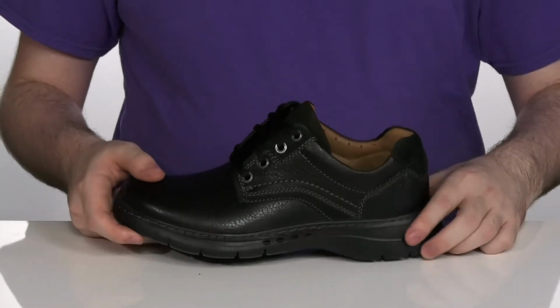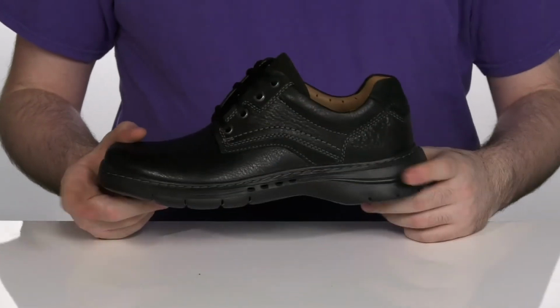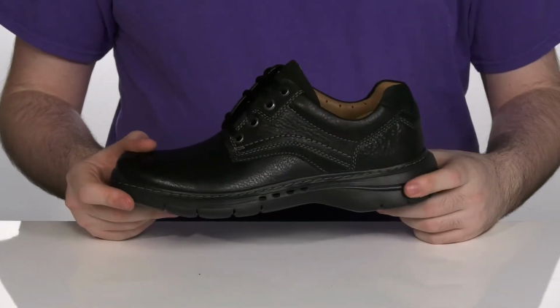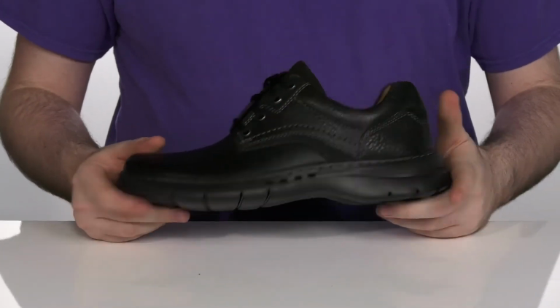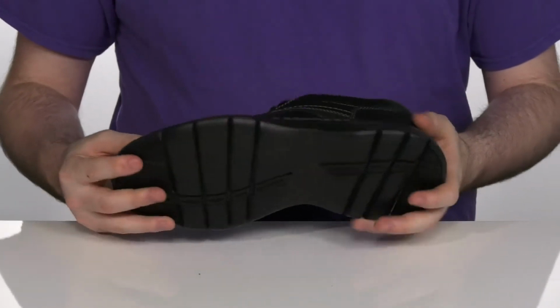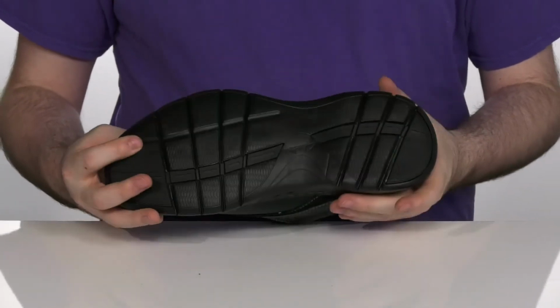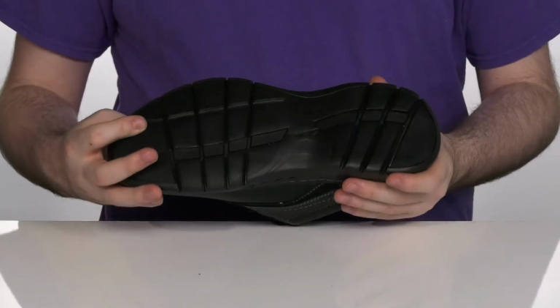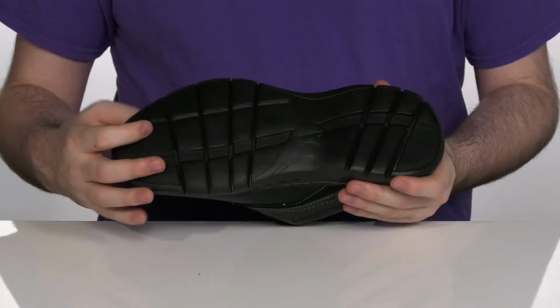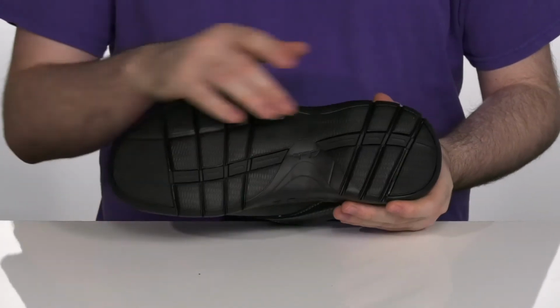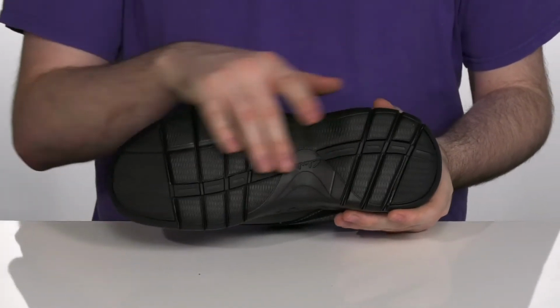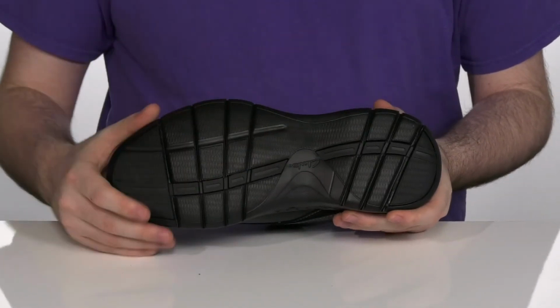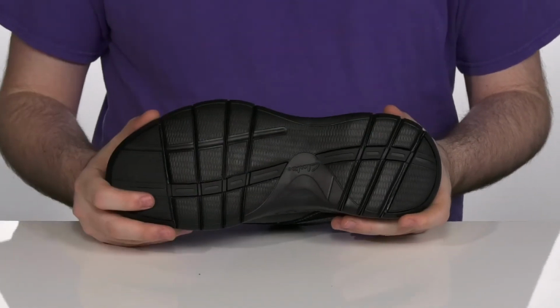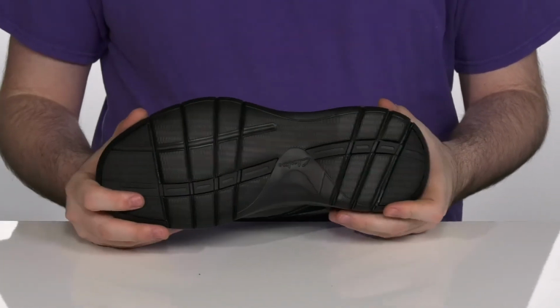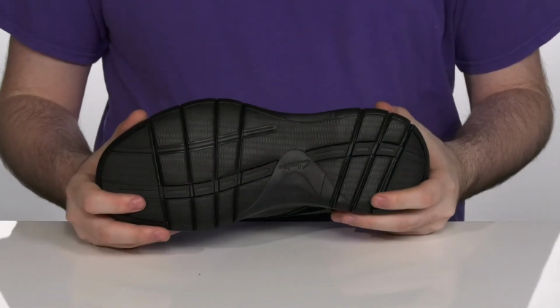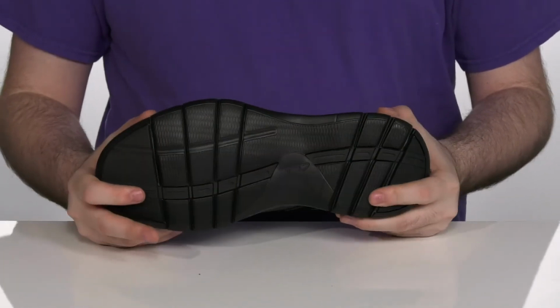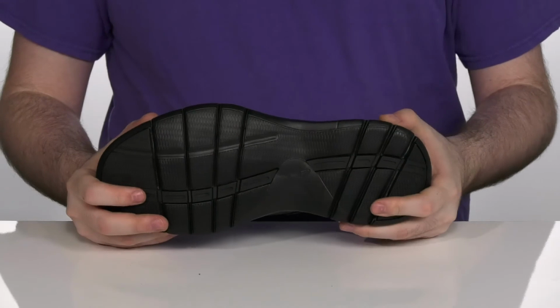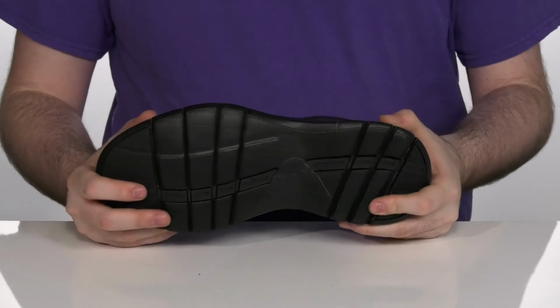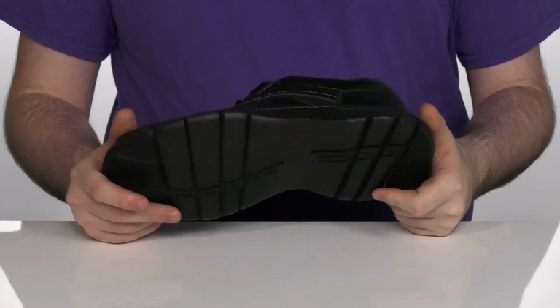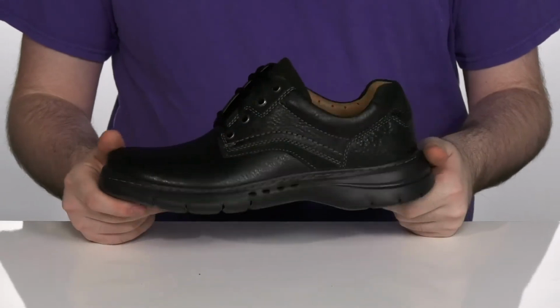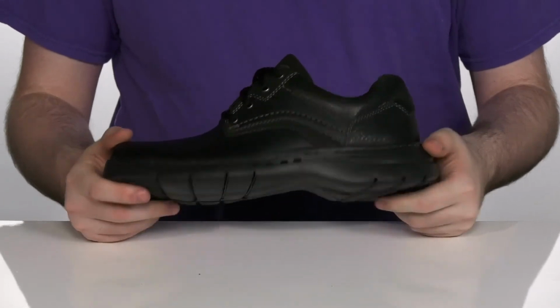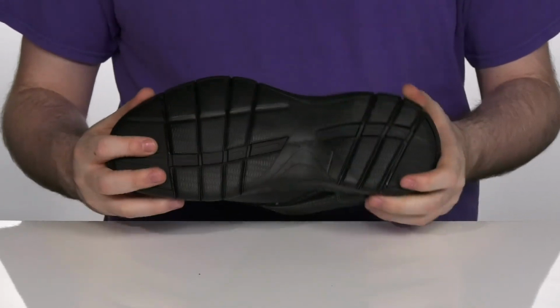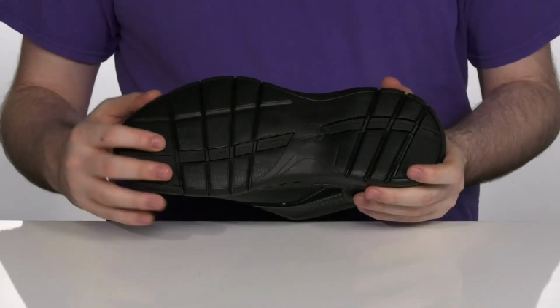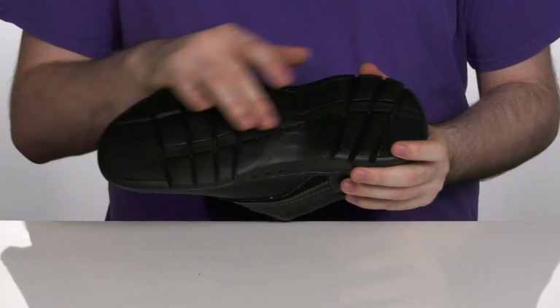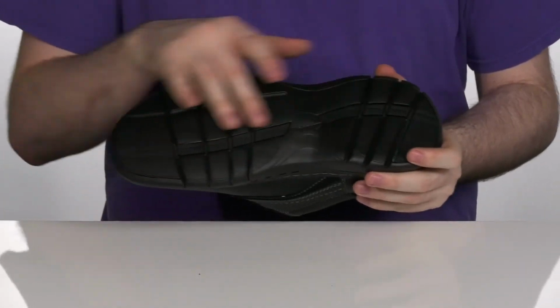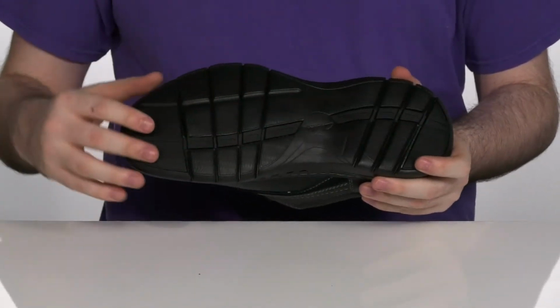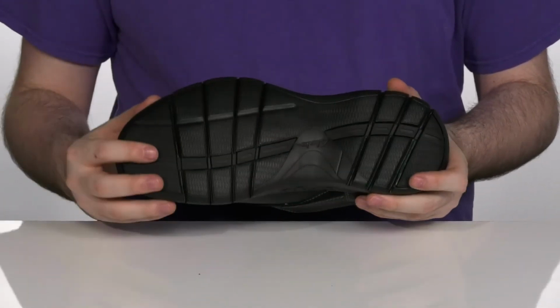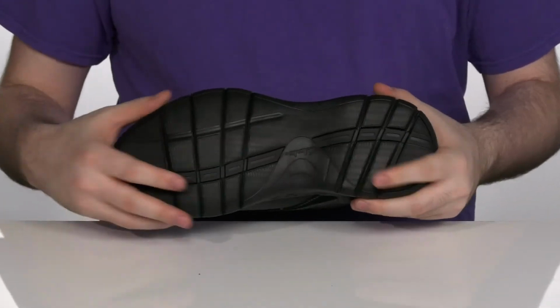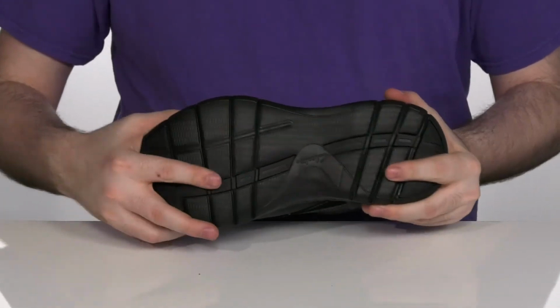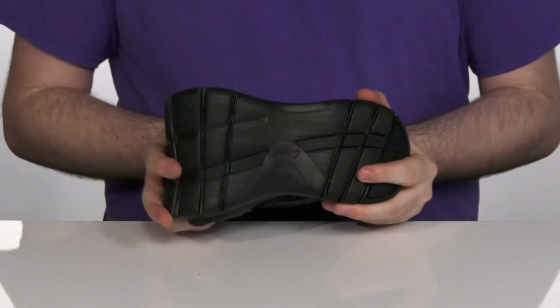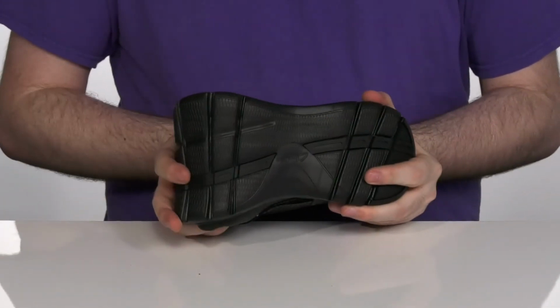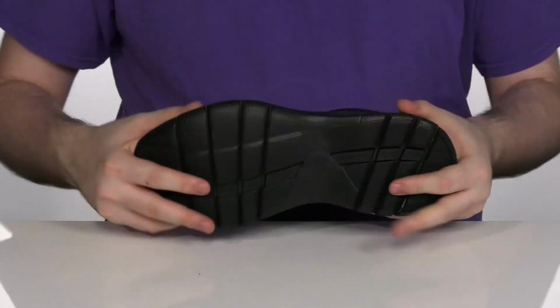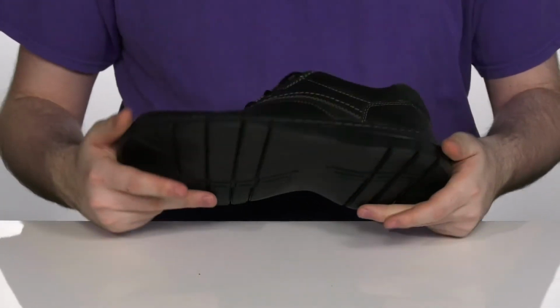The midsole and outsole design is a one-piece chunky EVA that has extra cushioning and rebound, with a durable texture on the bottom and plenty of flex.